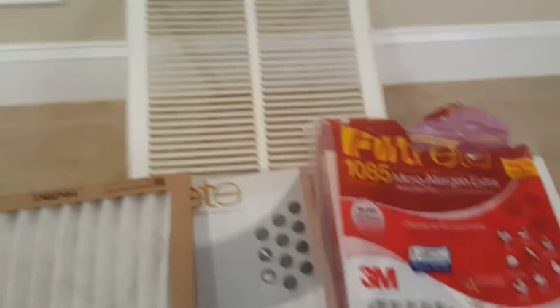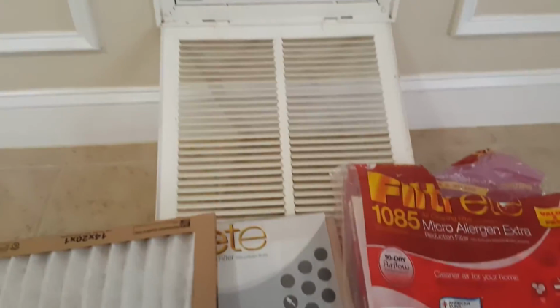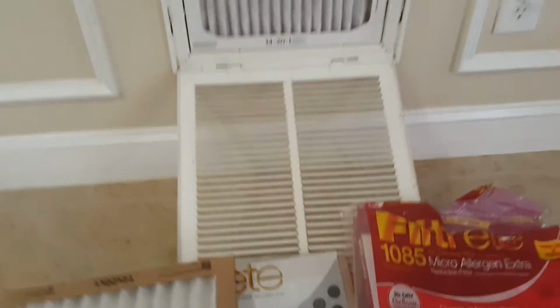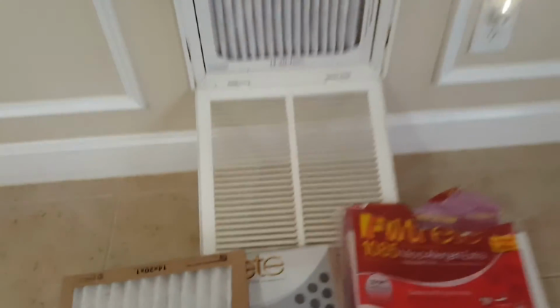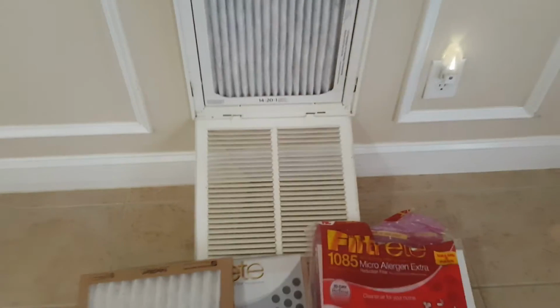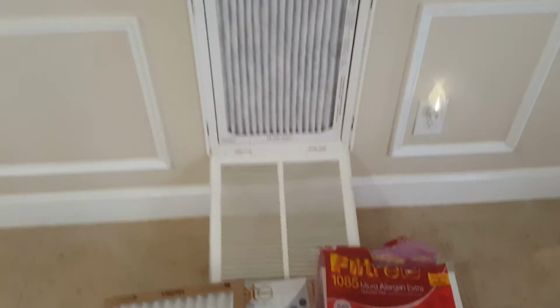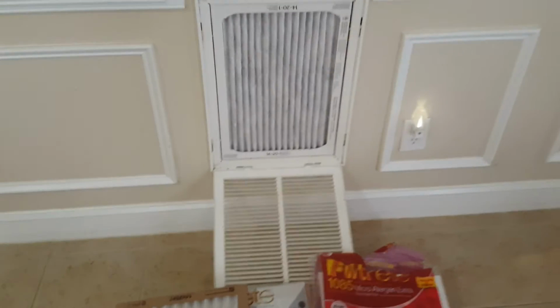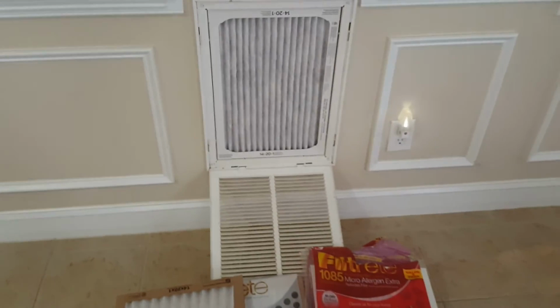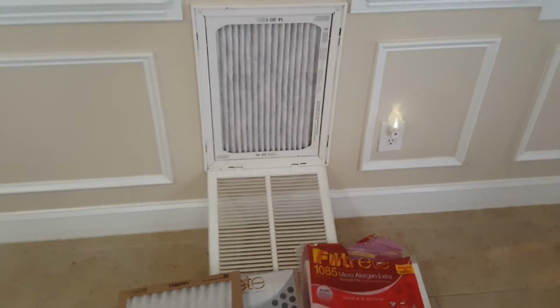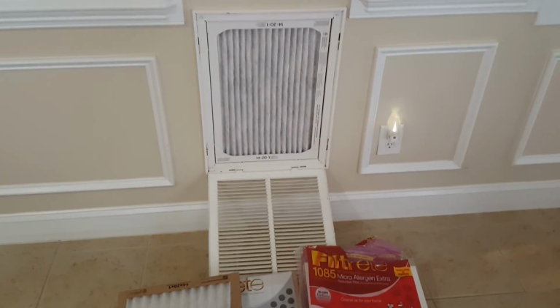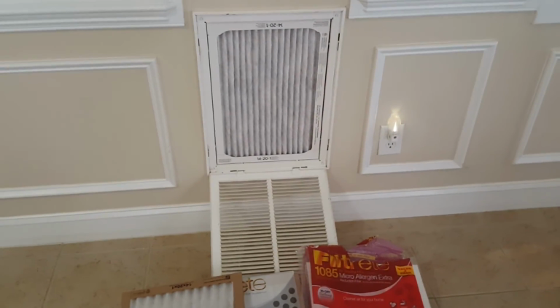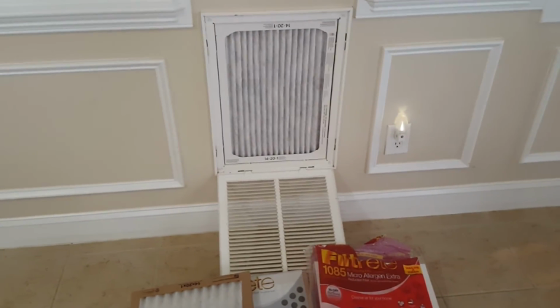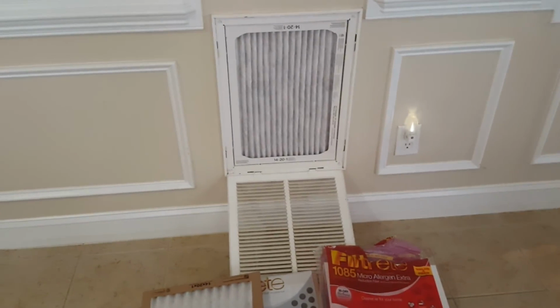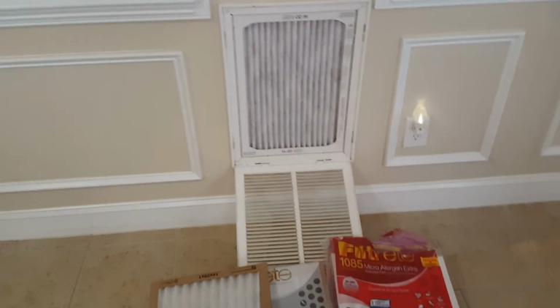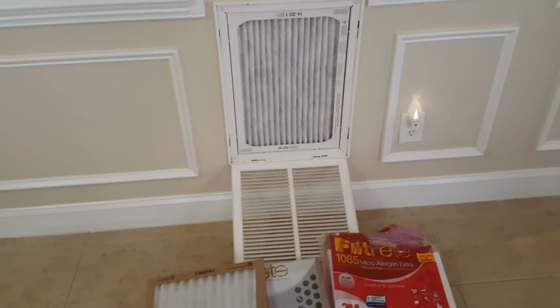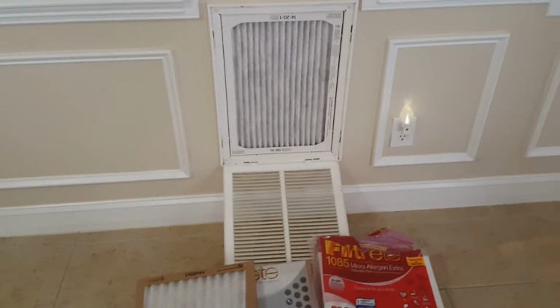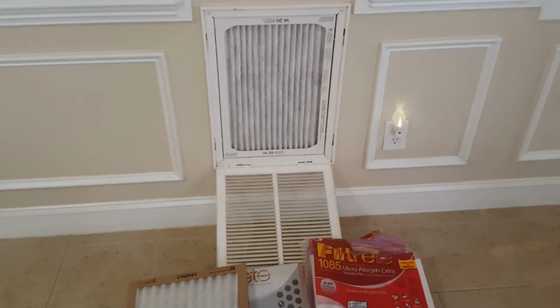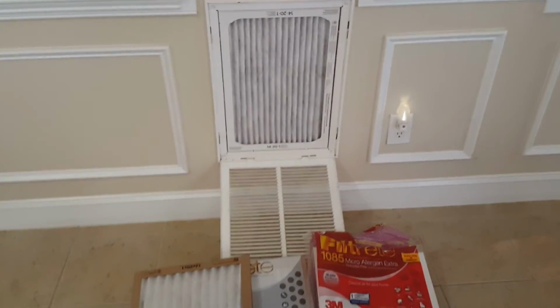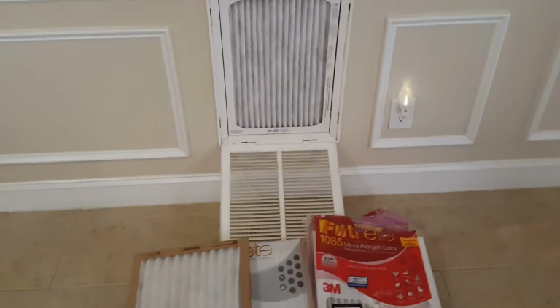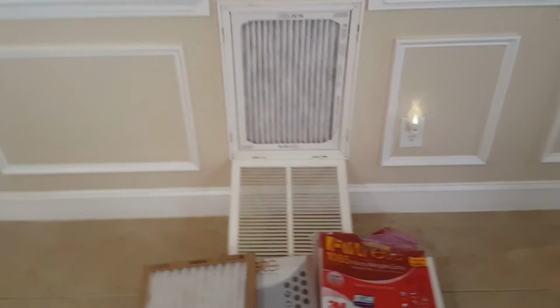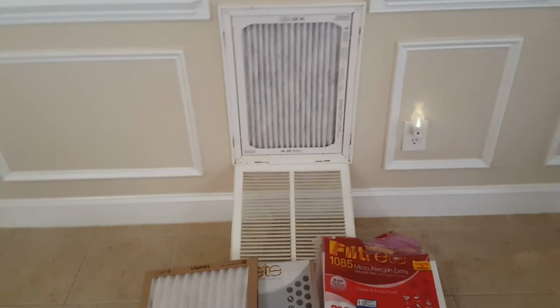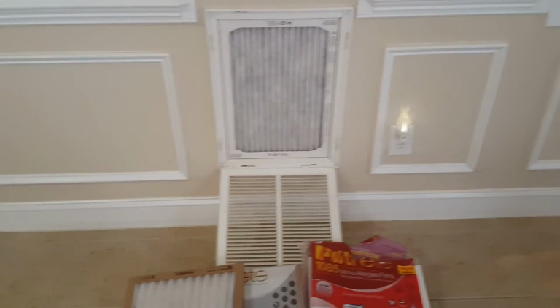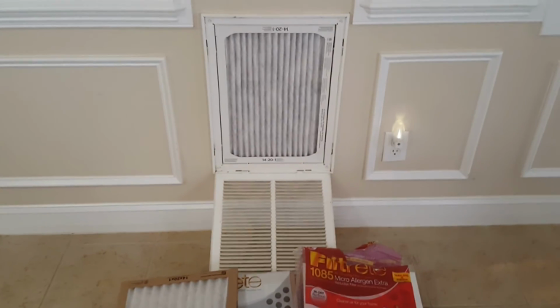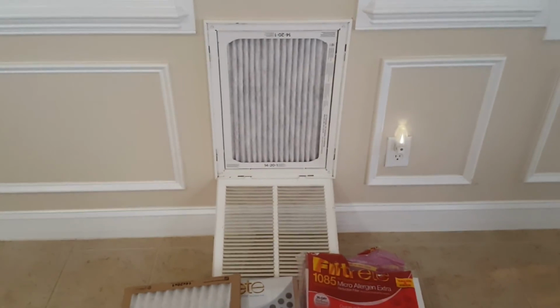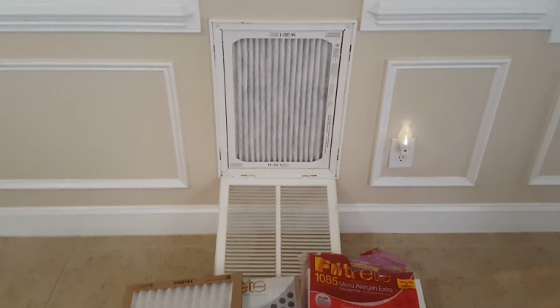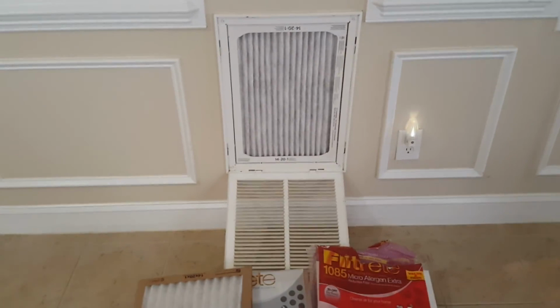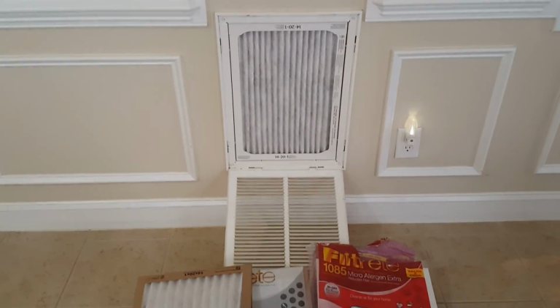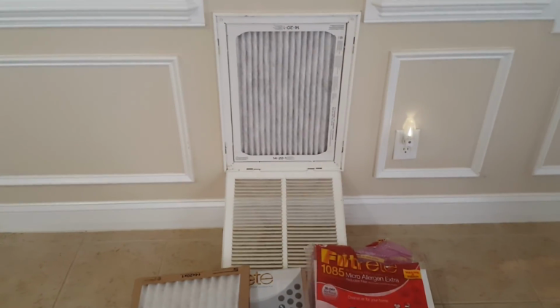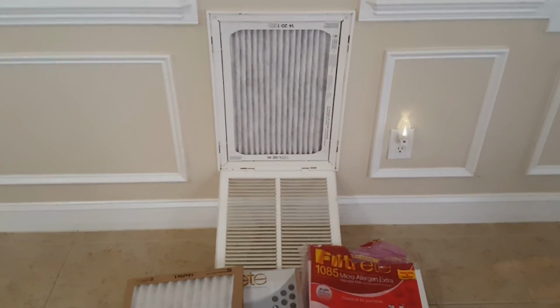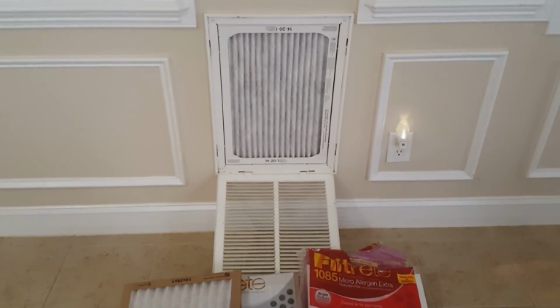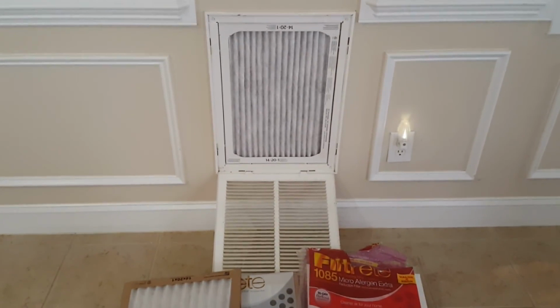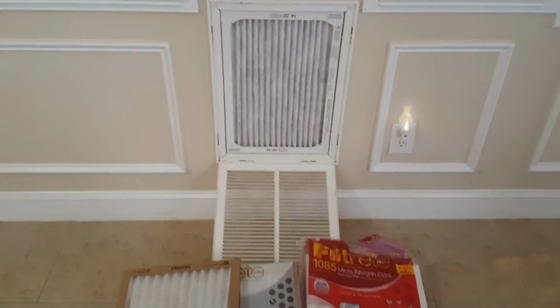So again guys, just updating you on the filters I'm using, how the air is getting to the miners, and how the air is staying clean. I hope you guys have a good day, see you later.